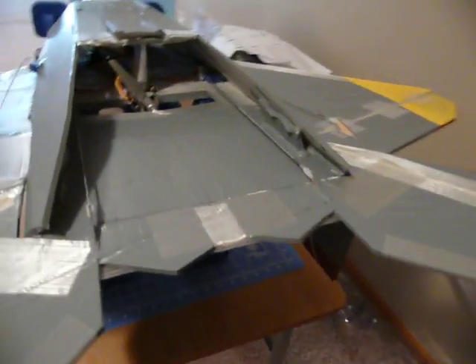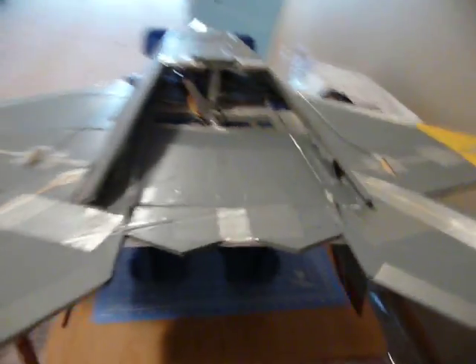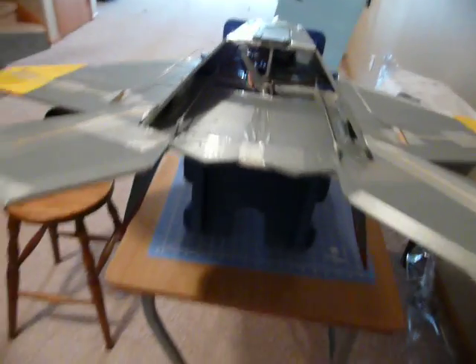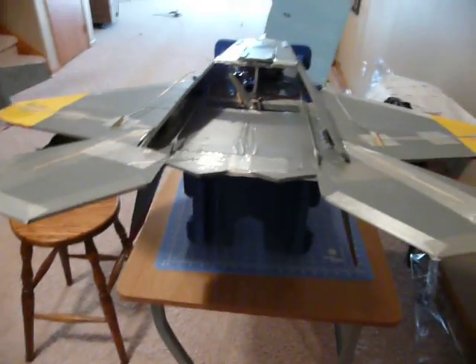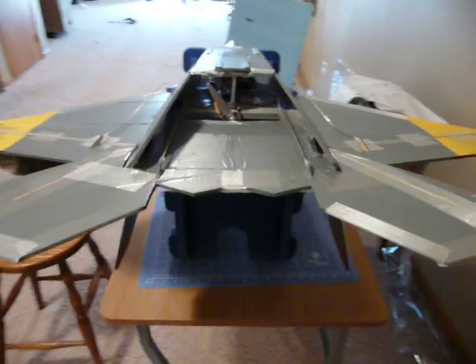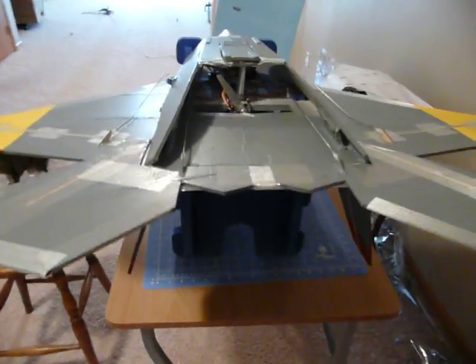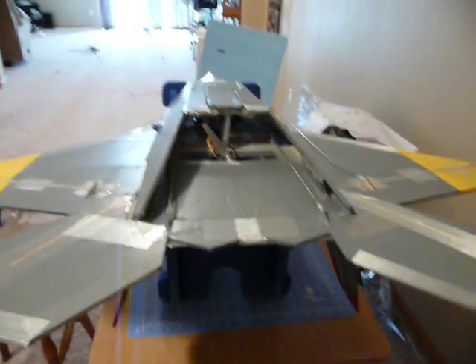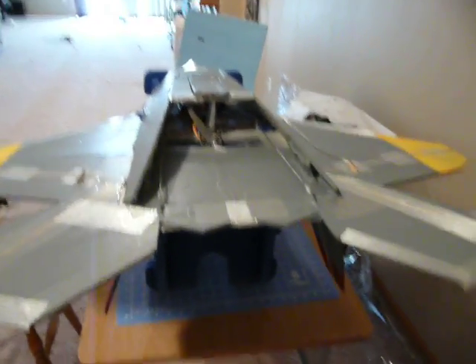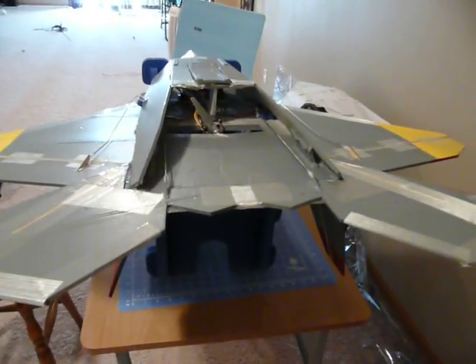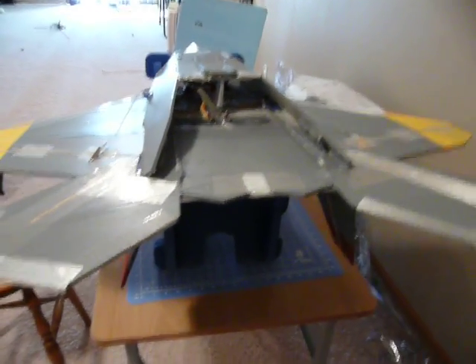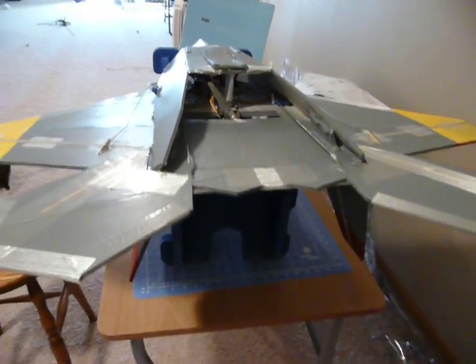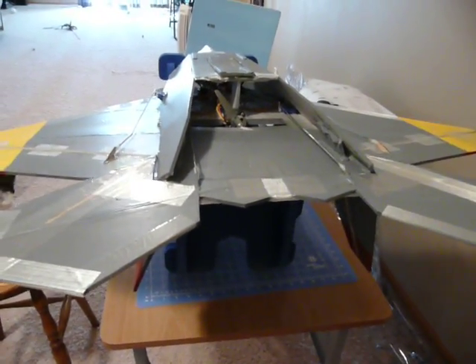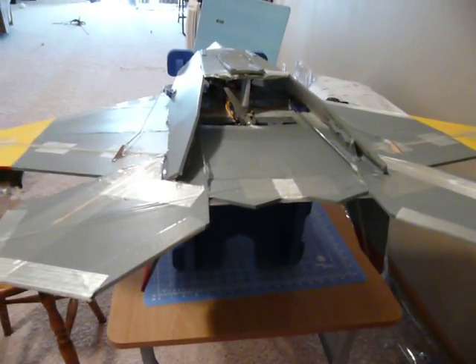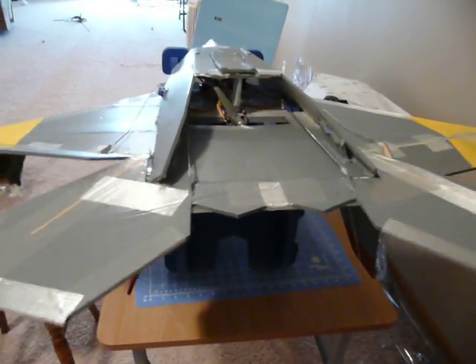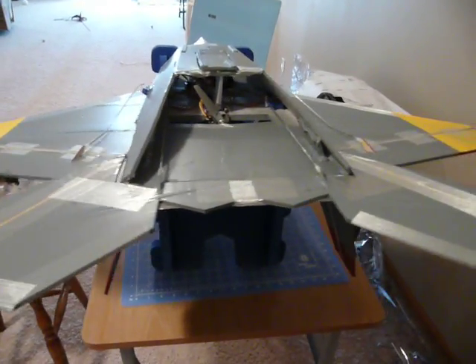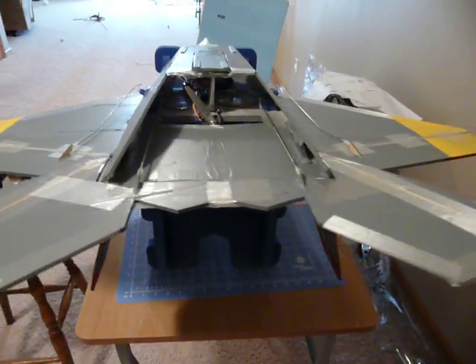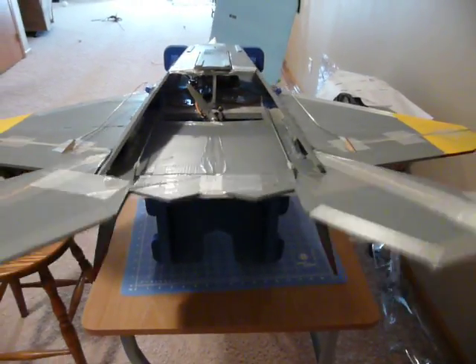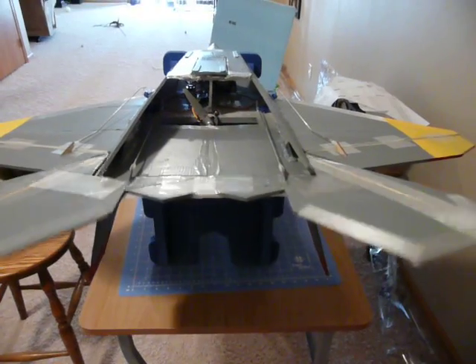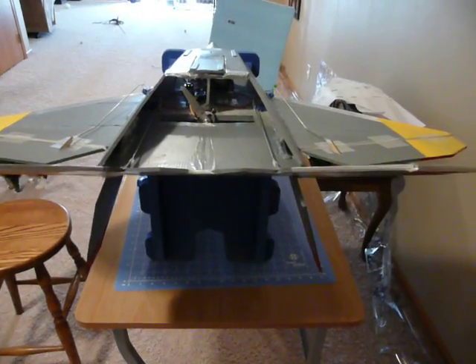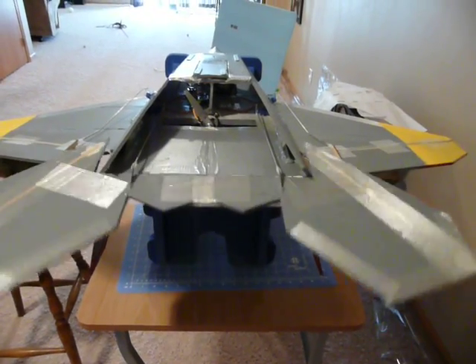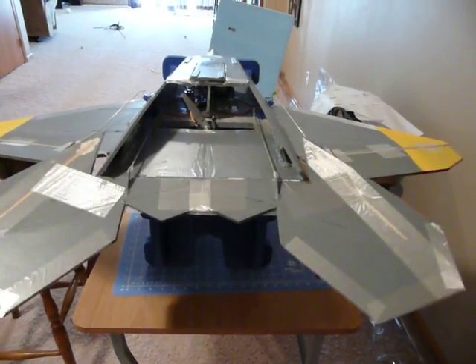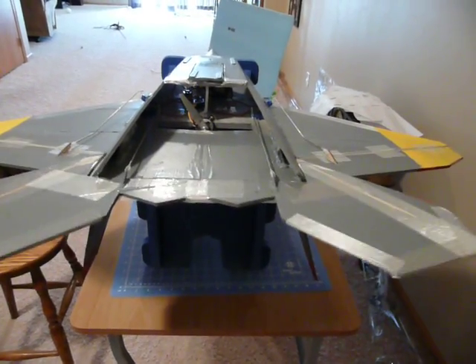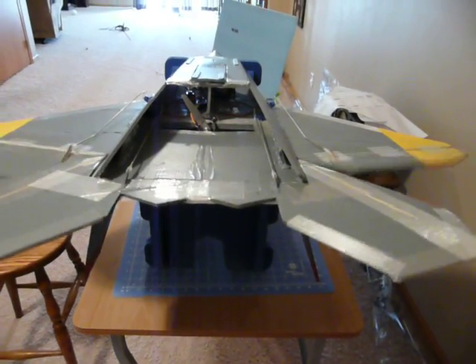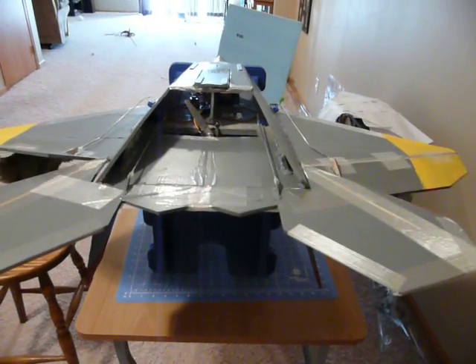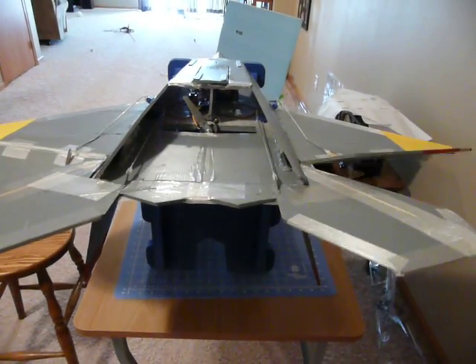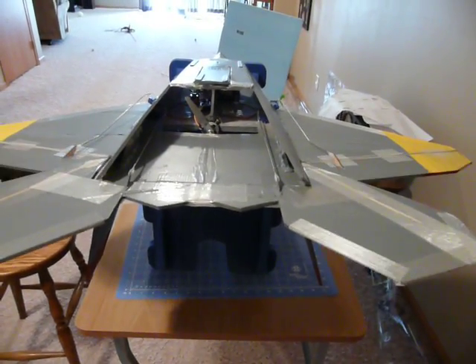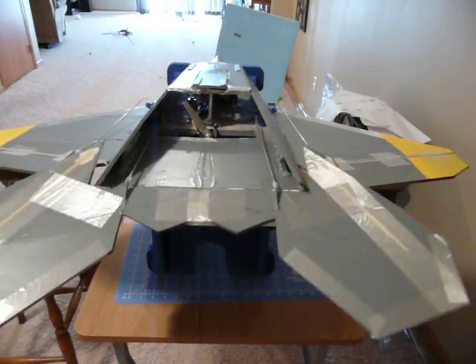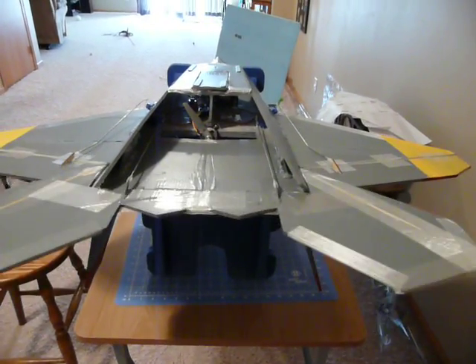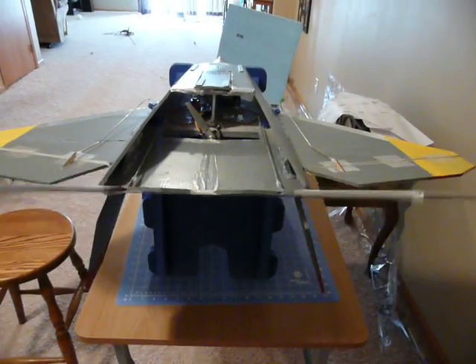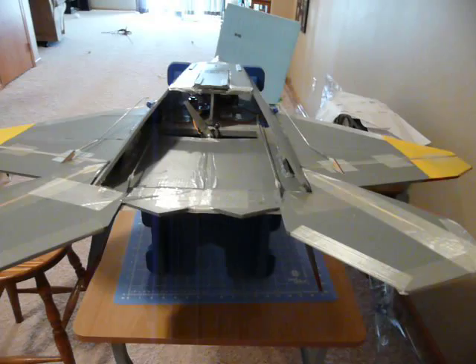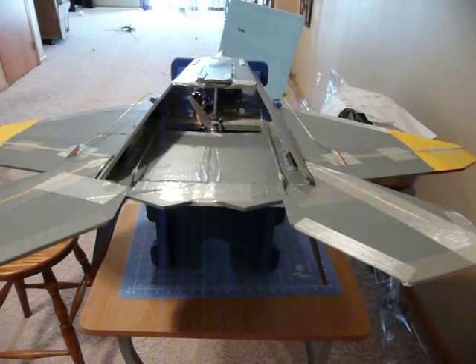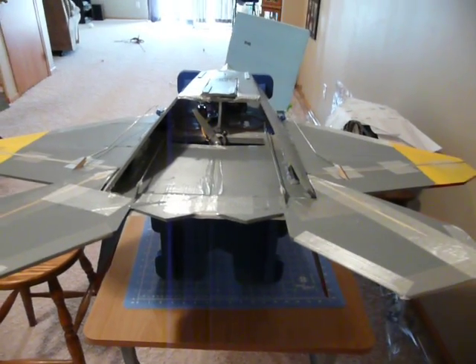Now what I'm going to do with my next flights is fly this conventionally with ailerons and elevators in the normal configuration. It flew just fine with the tailerons. We're going with this type of arrangement — it's pretty conventional. I'm going to give that a try.